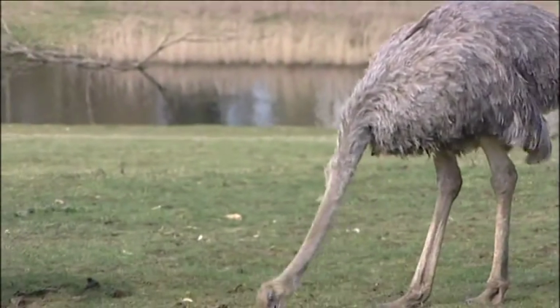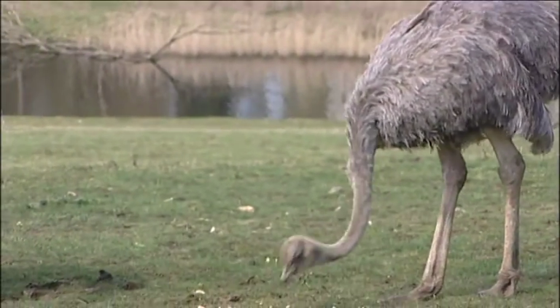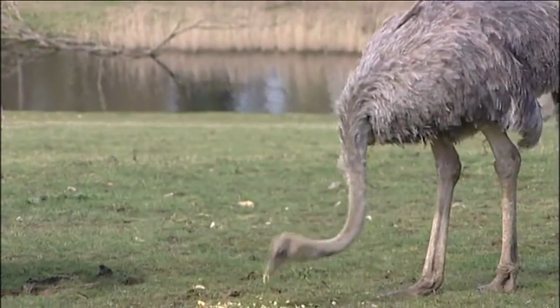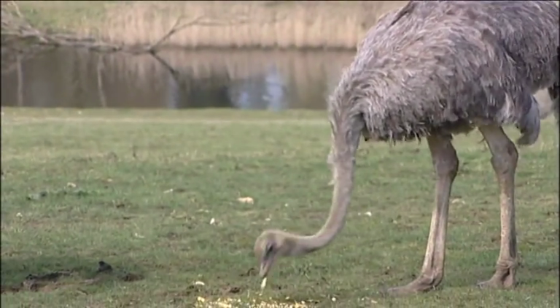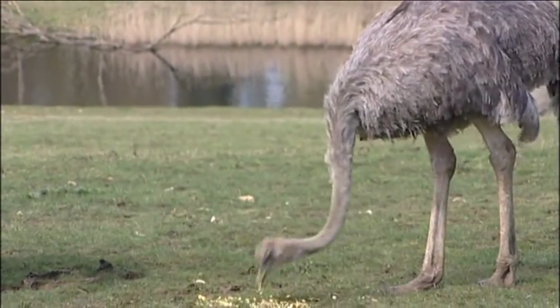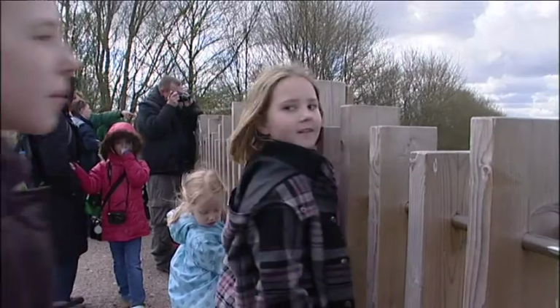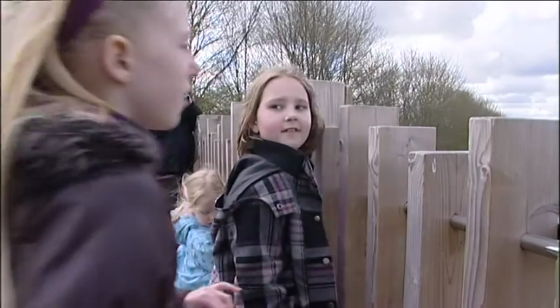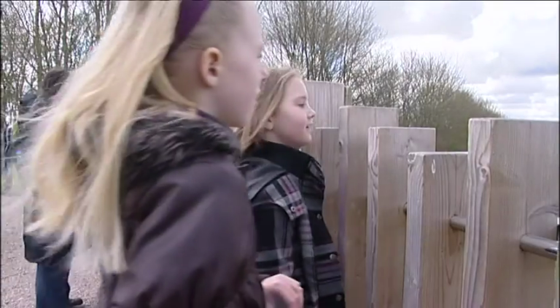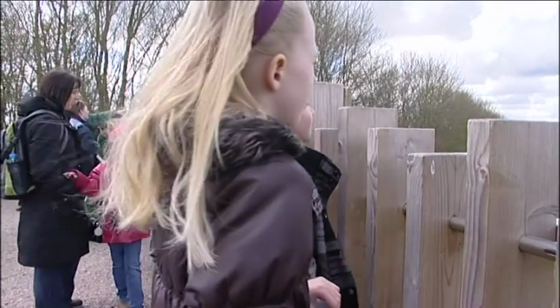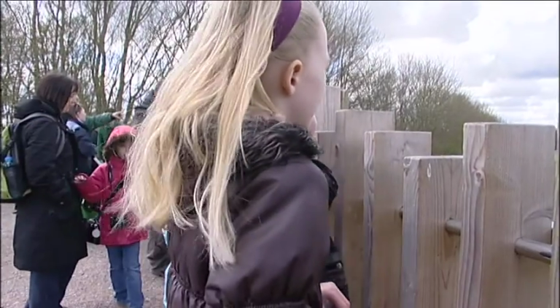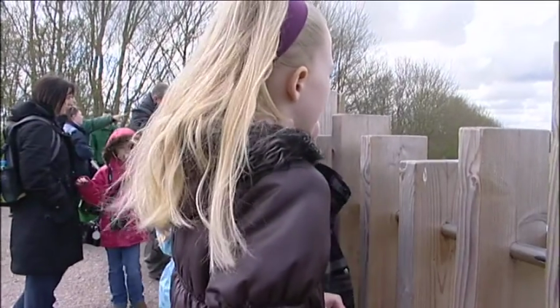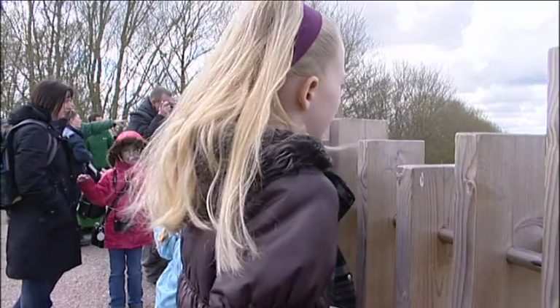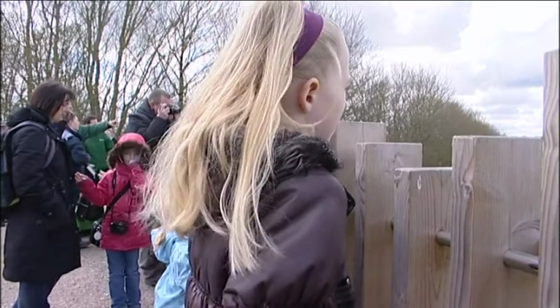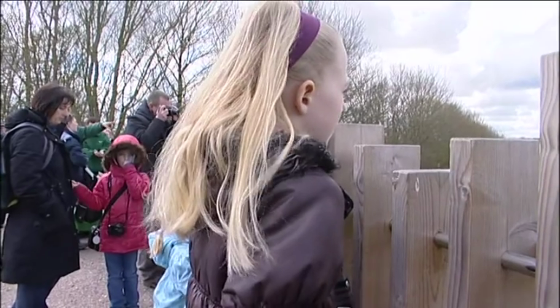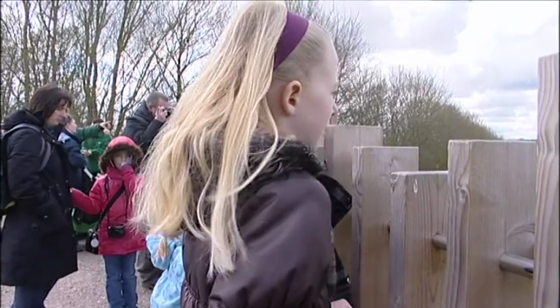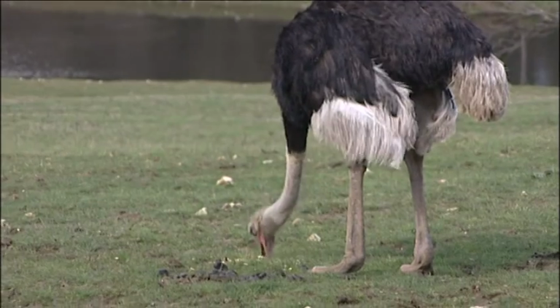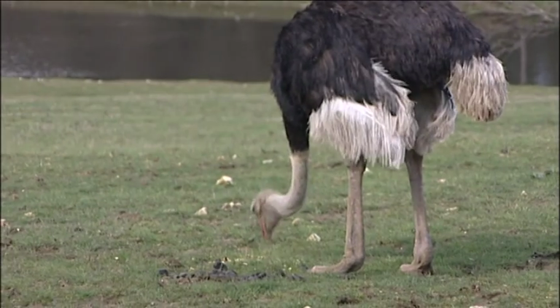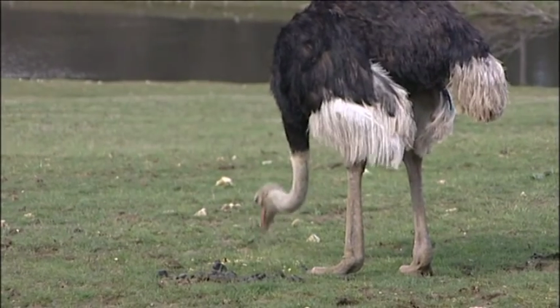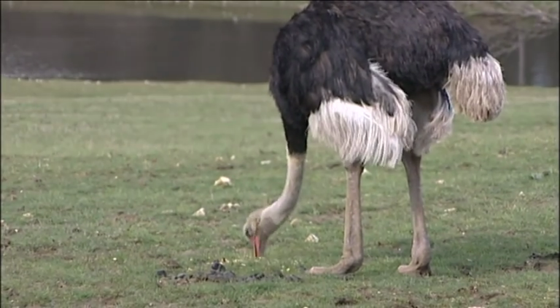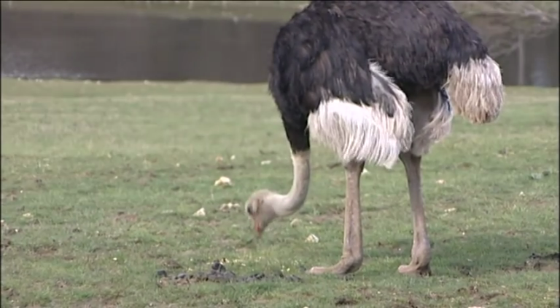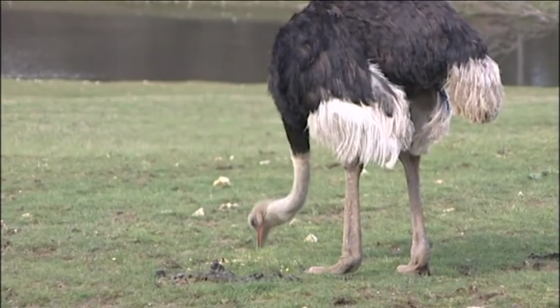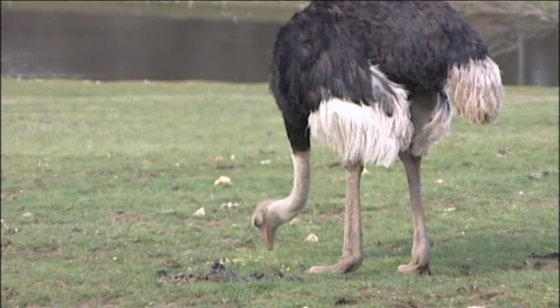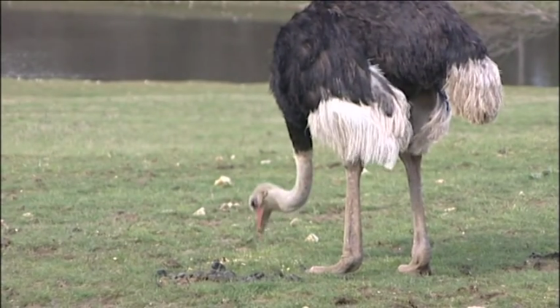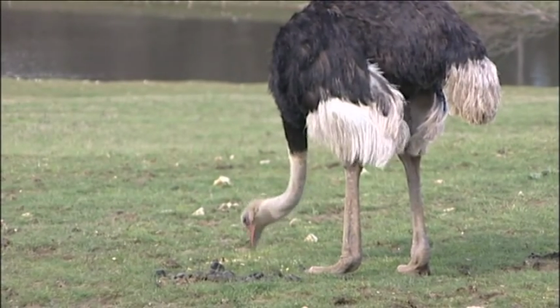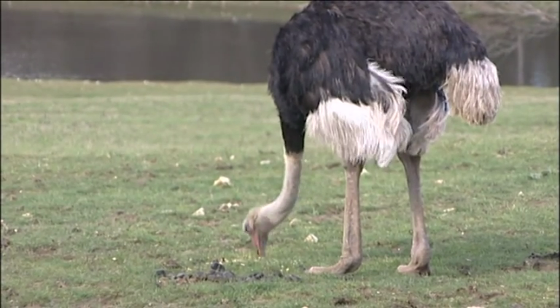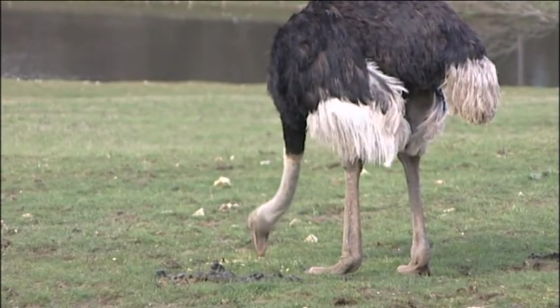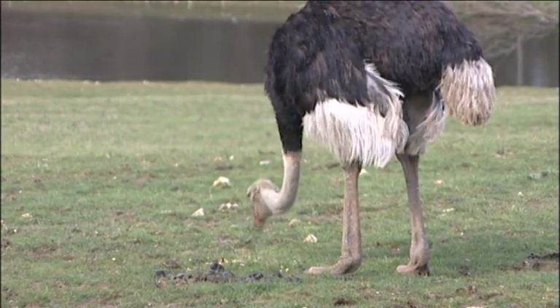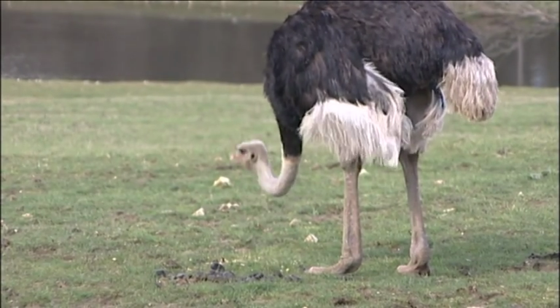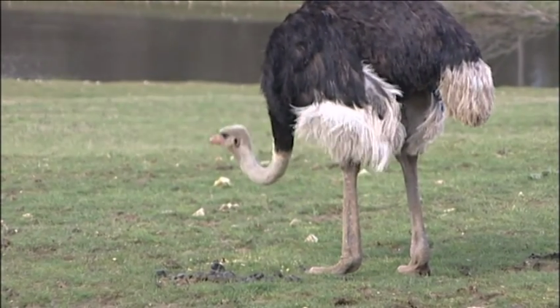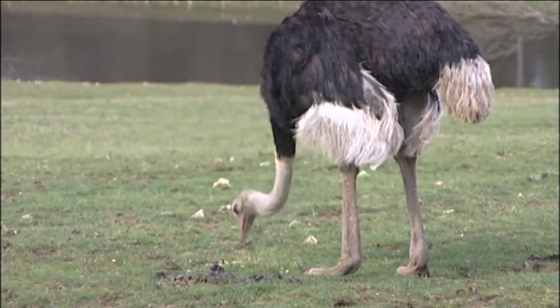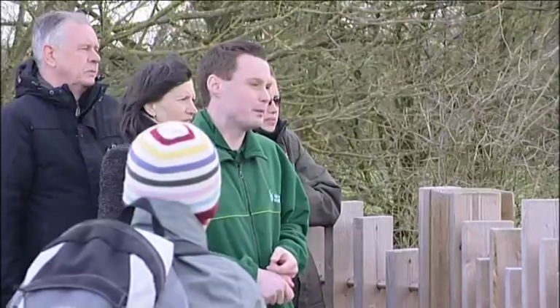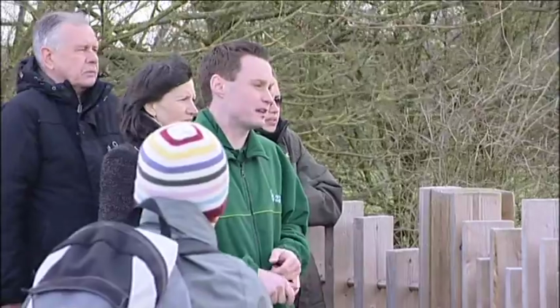They will pay that amount for birds this year, and £15,000 of that will actually go to some woodland around it.